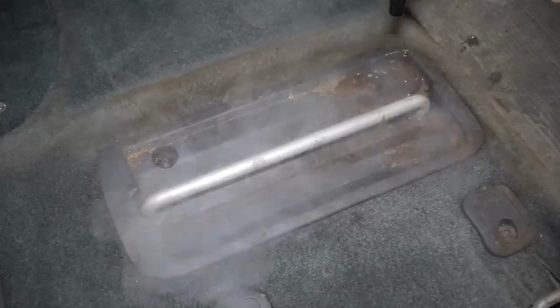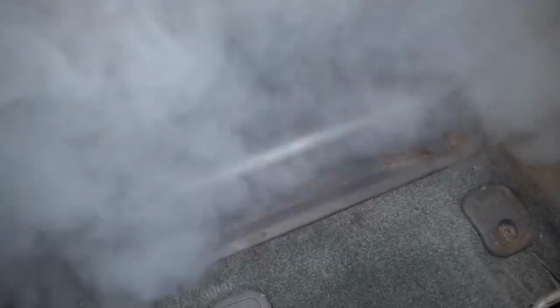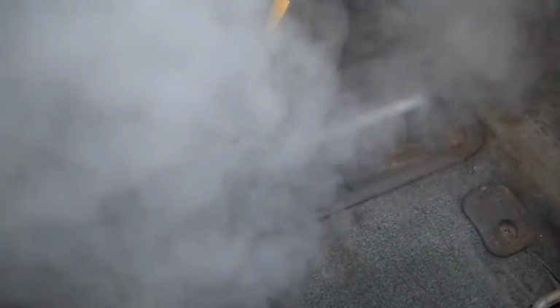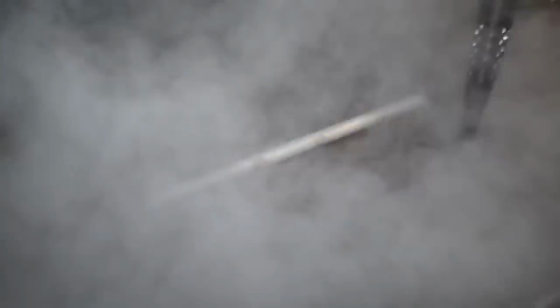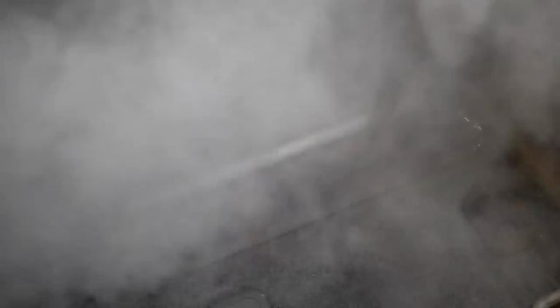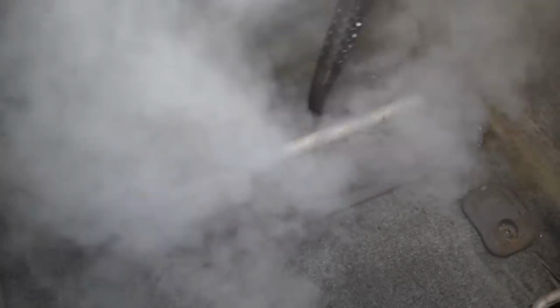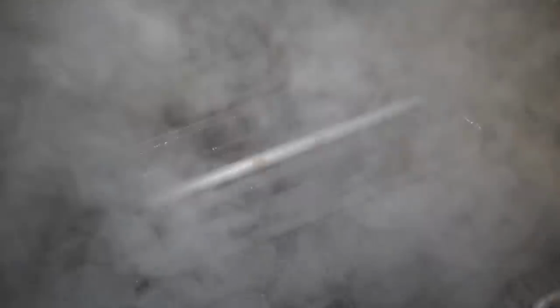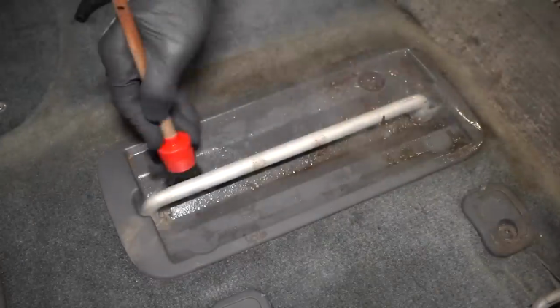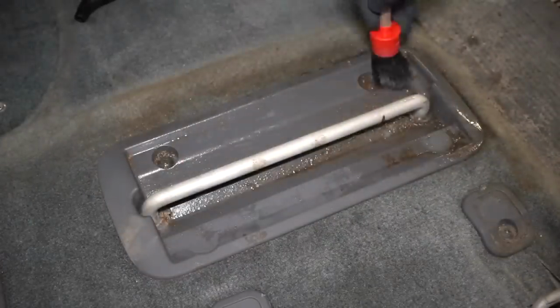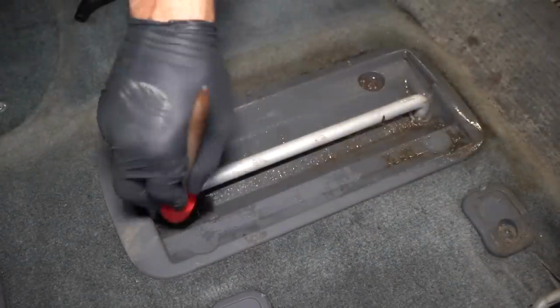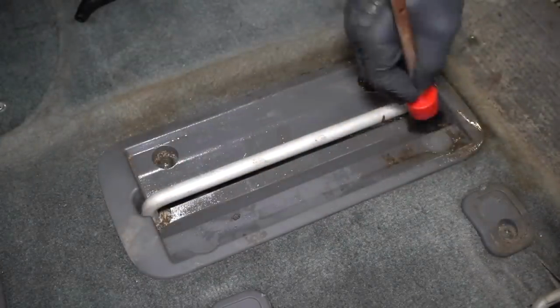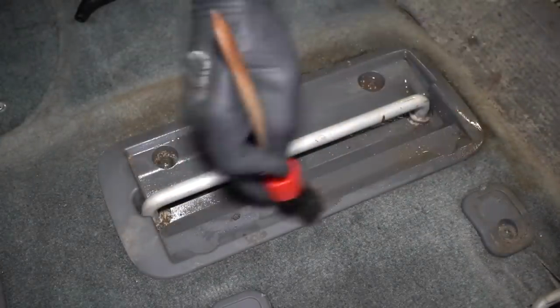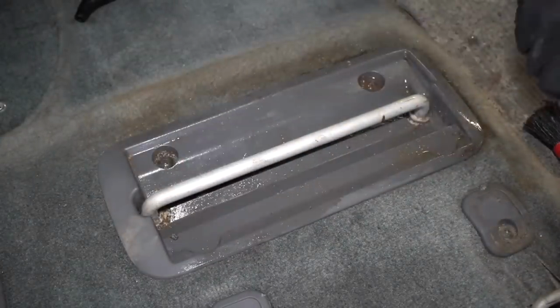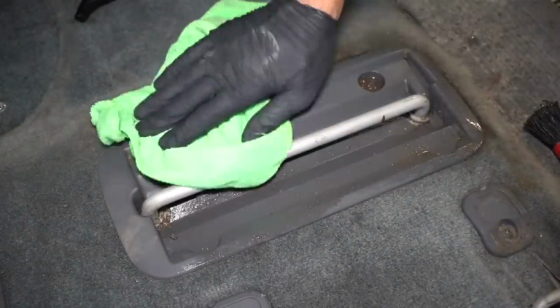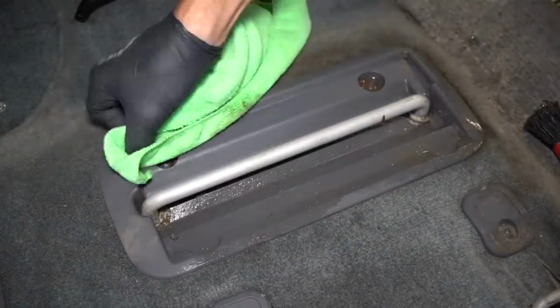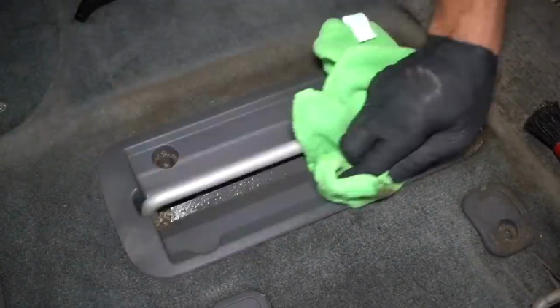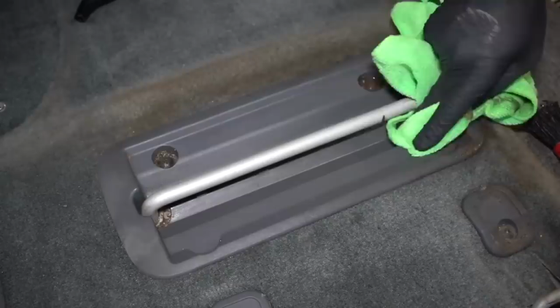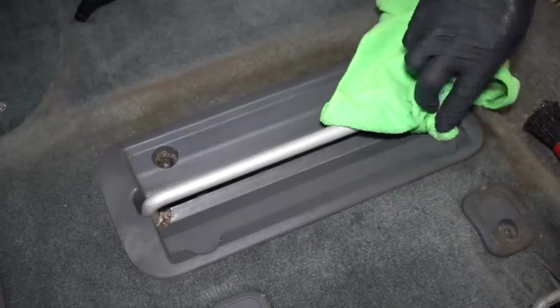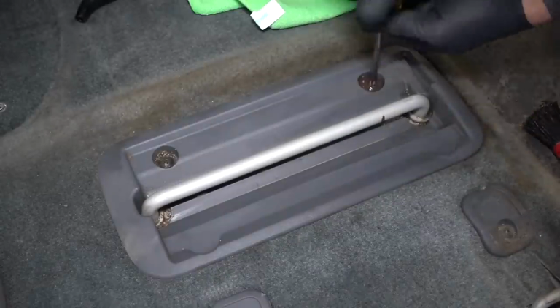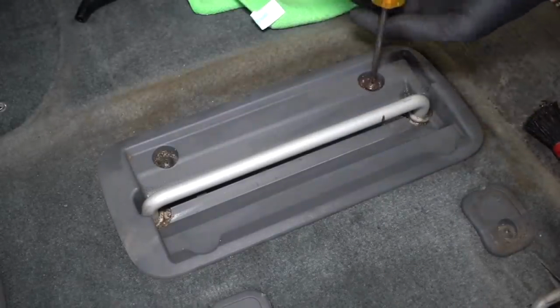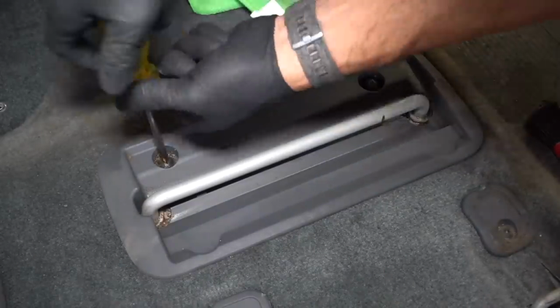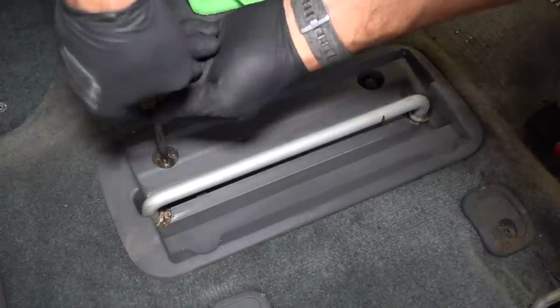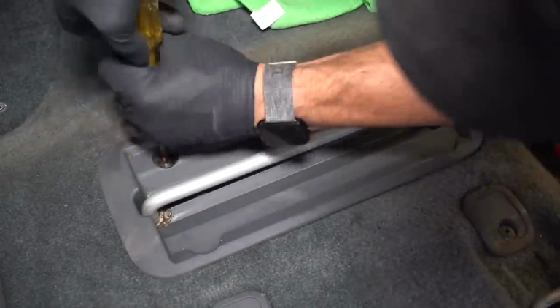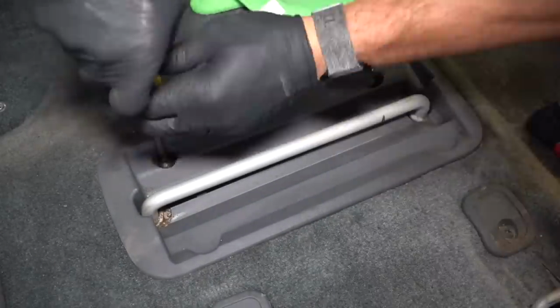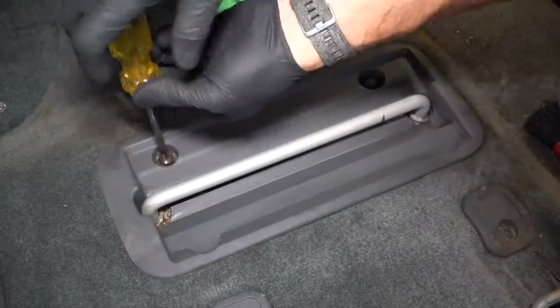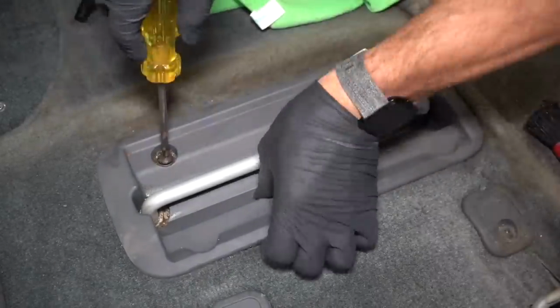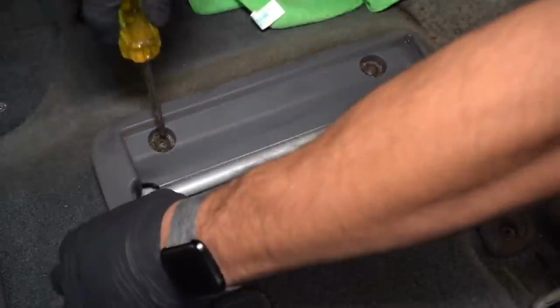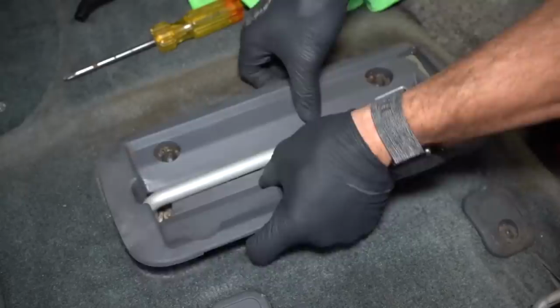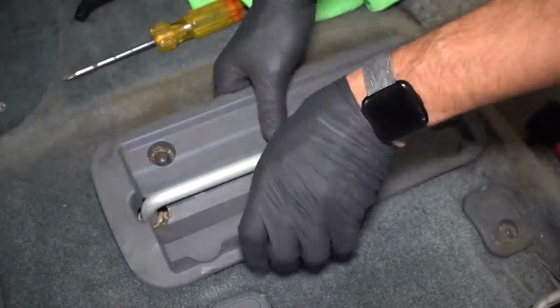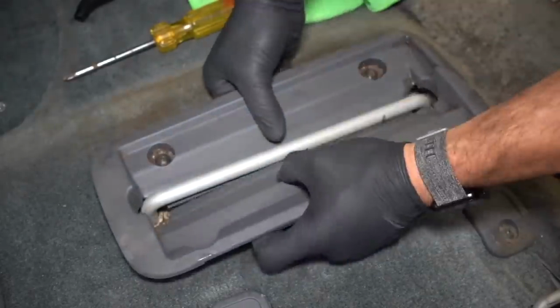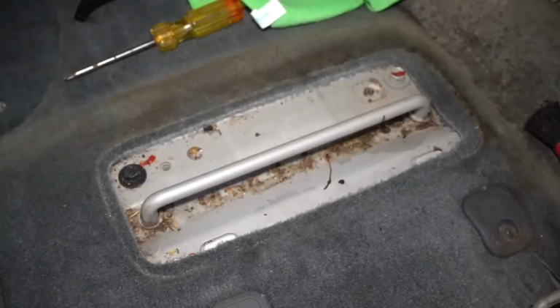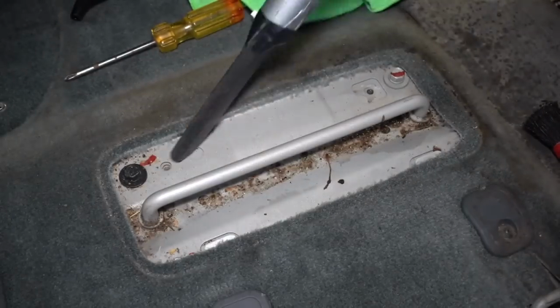With the vacuuming done, I can start steaming up this van and getting the grime out of those seat anchor points. After loosening things up with the steamer, I'll agitate with a detail brush, and then wipe things clean with a dry microfiber towel.